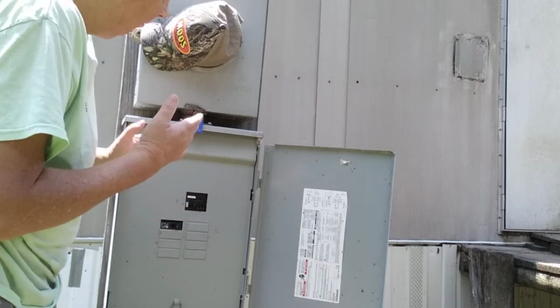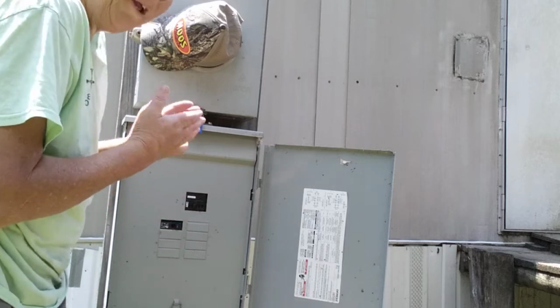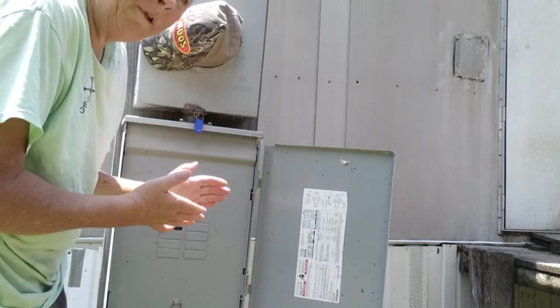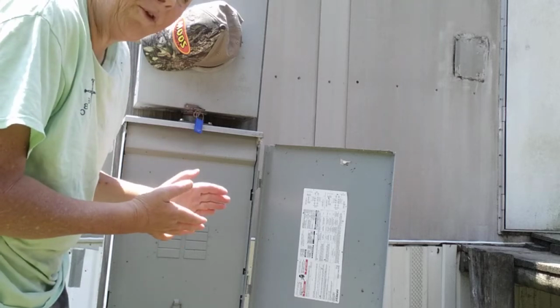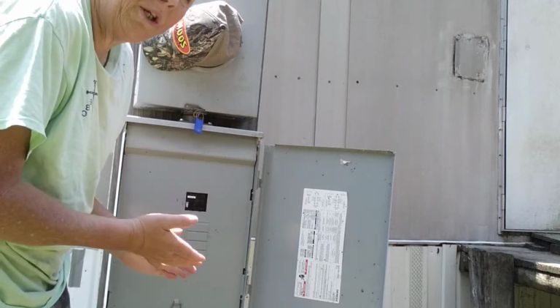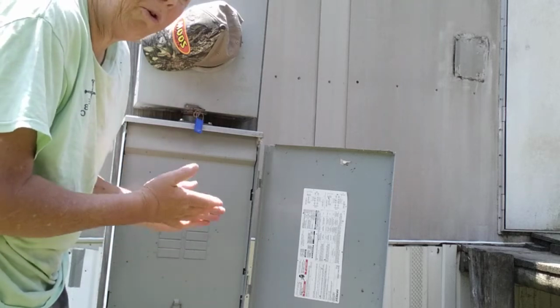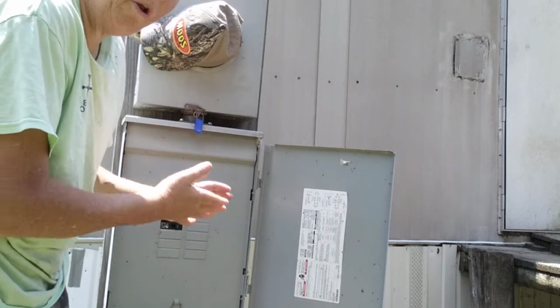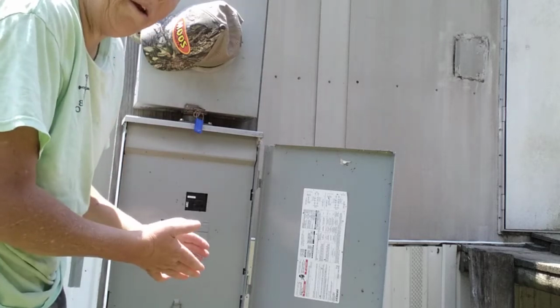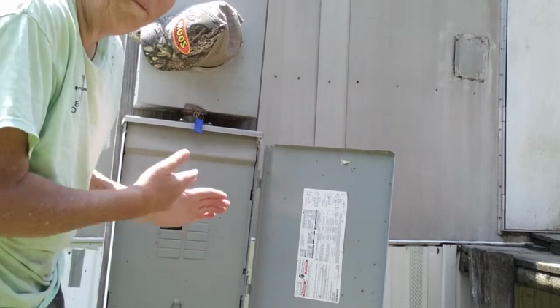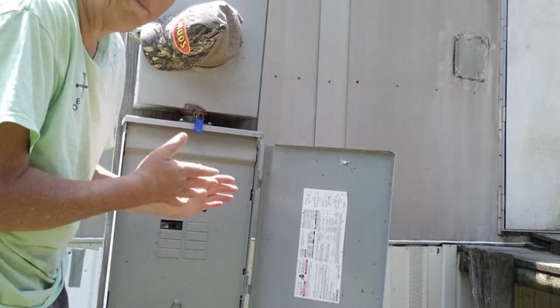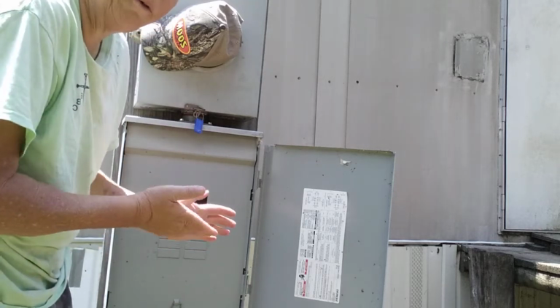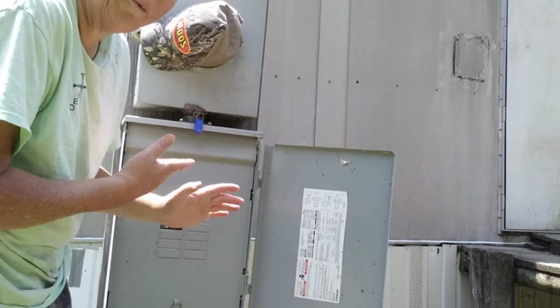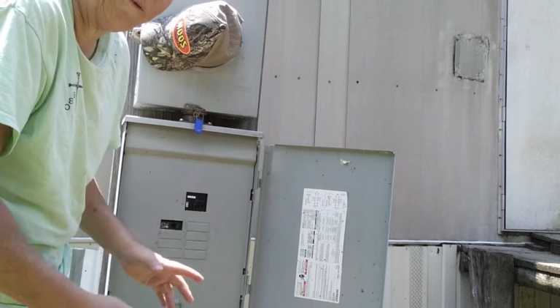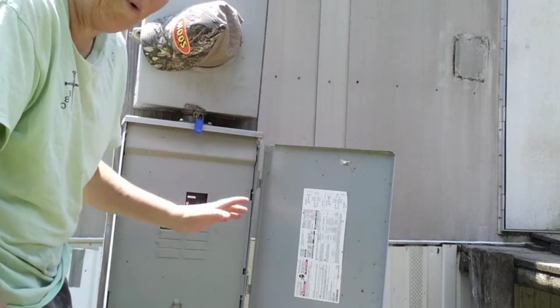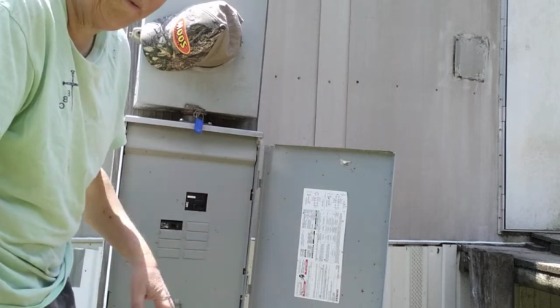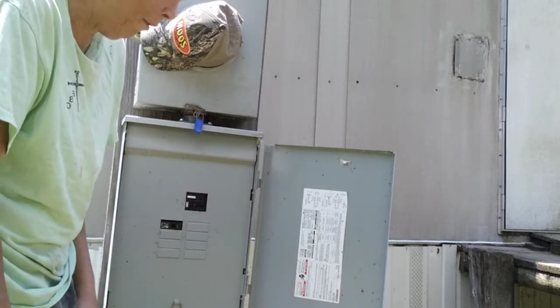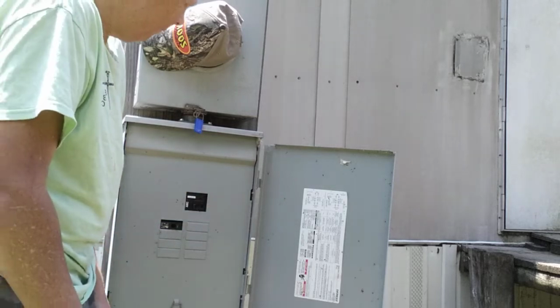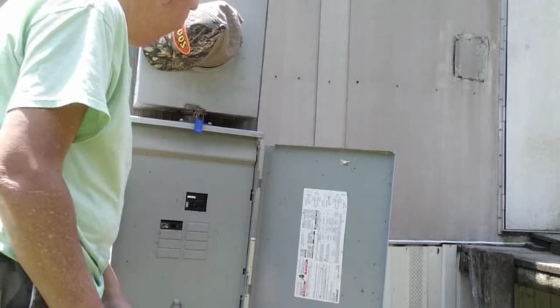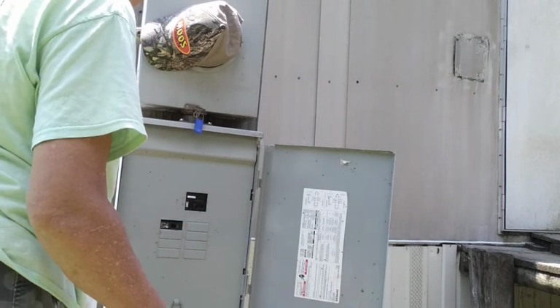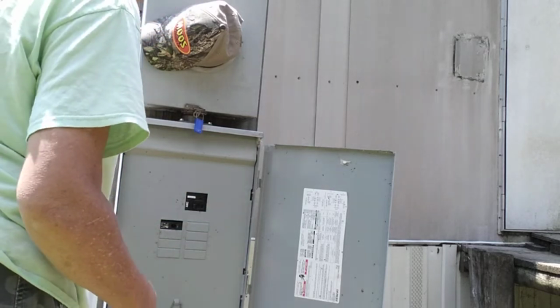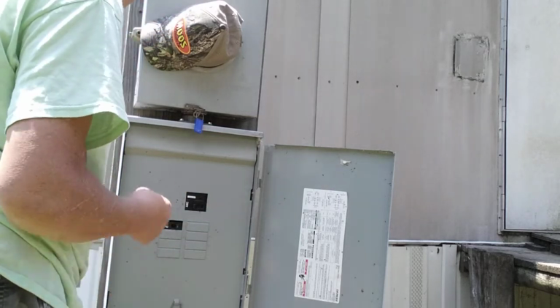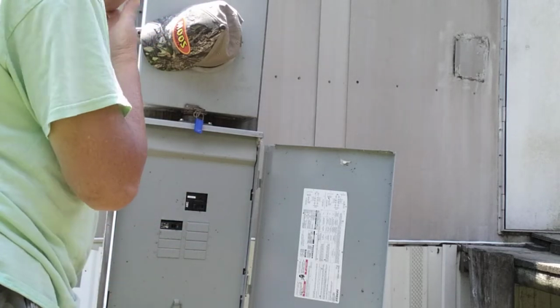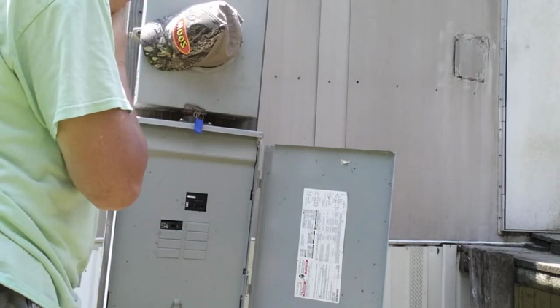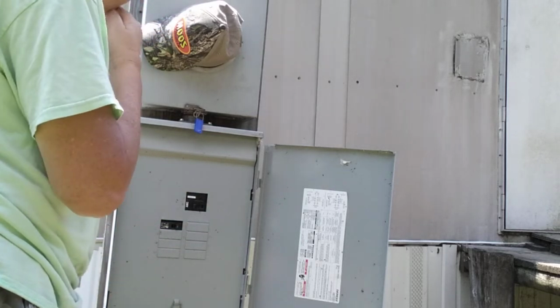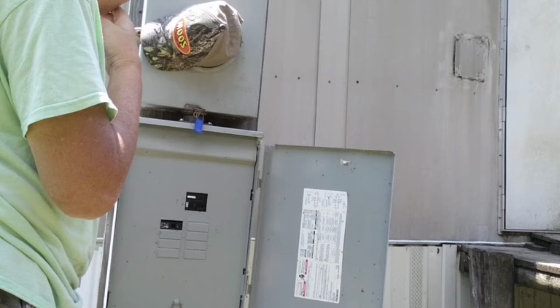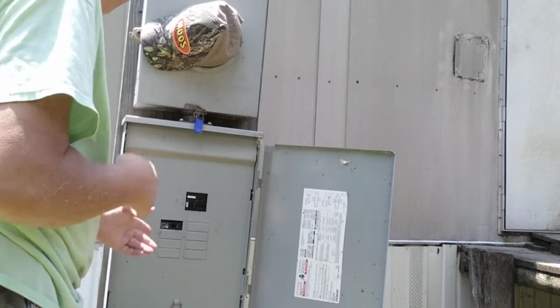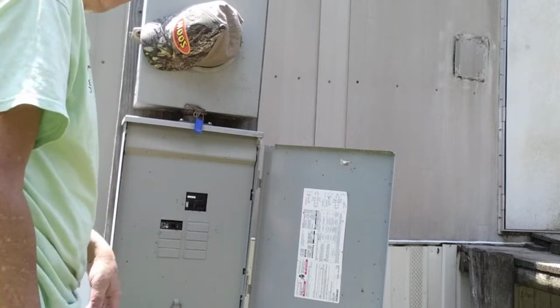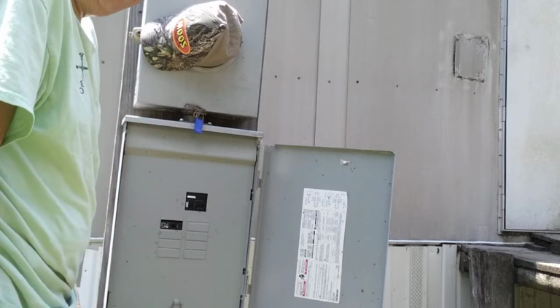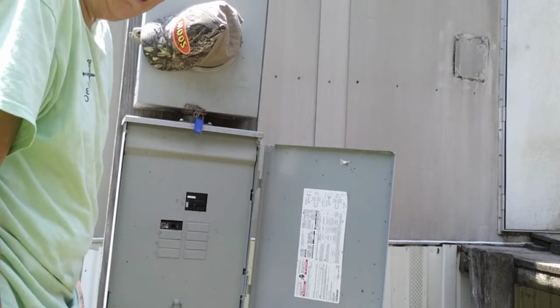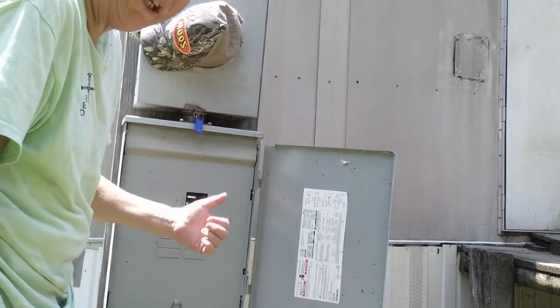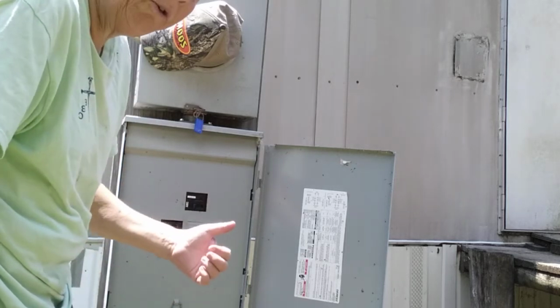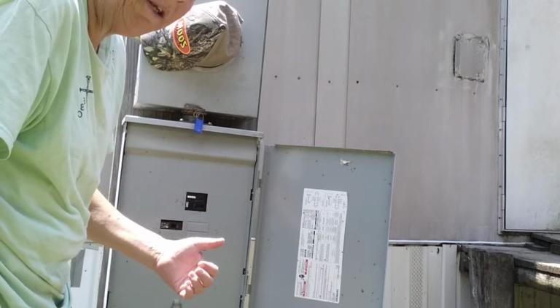Now, if you live in the city, chances are you do not have main breakers and stuff, especially for apartments or whatever. But I just think it's a good idea.